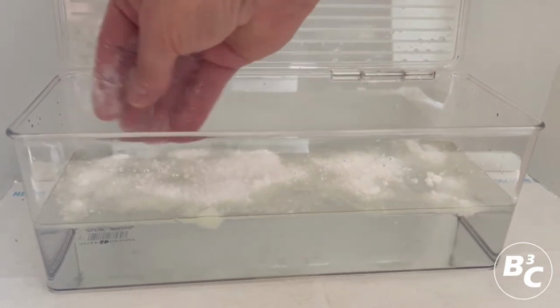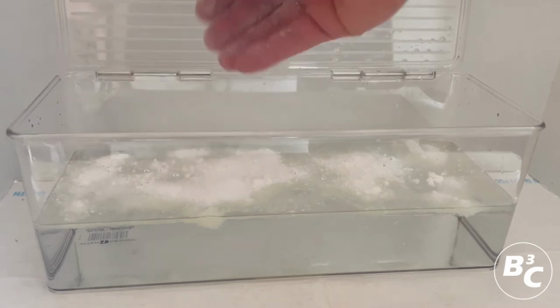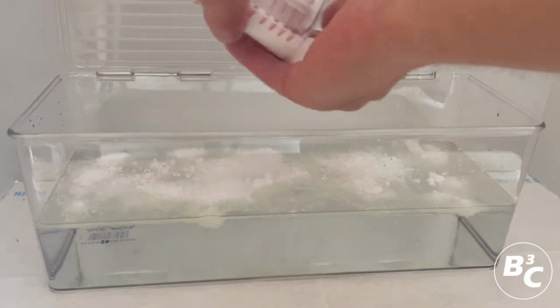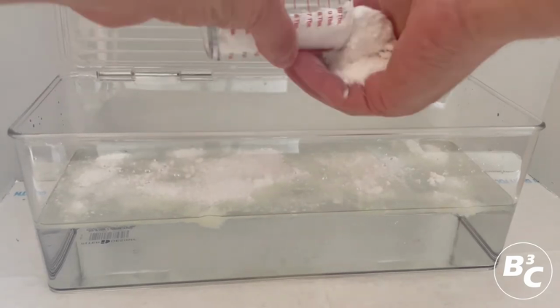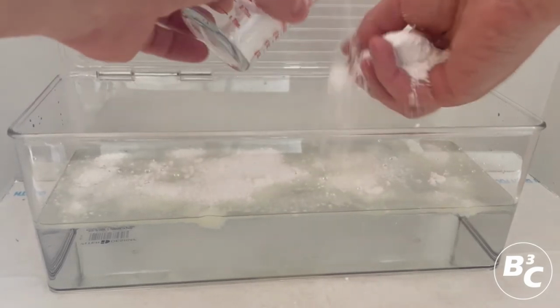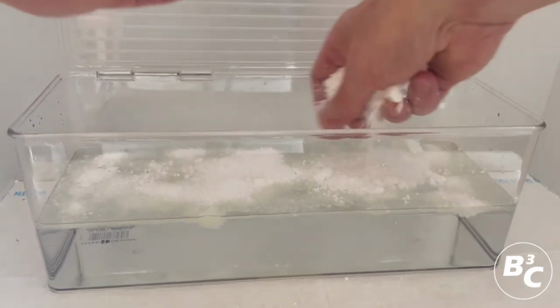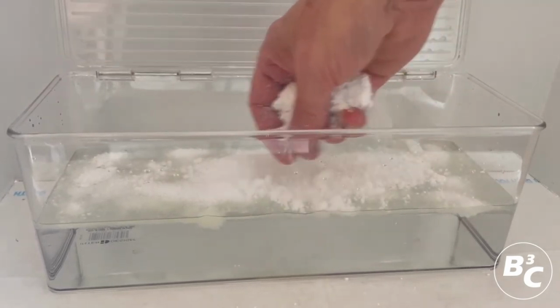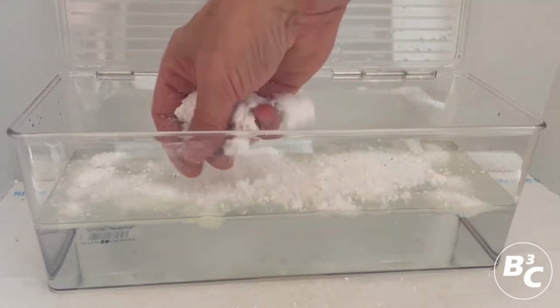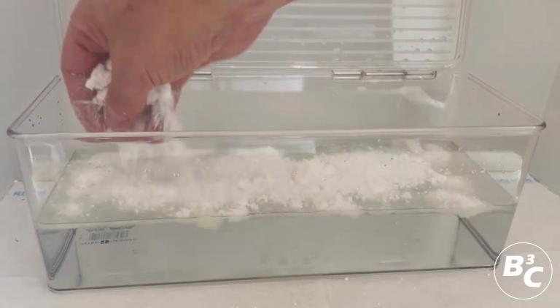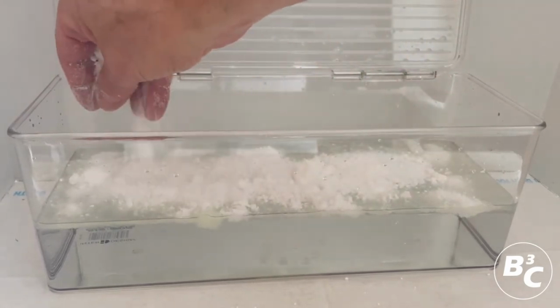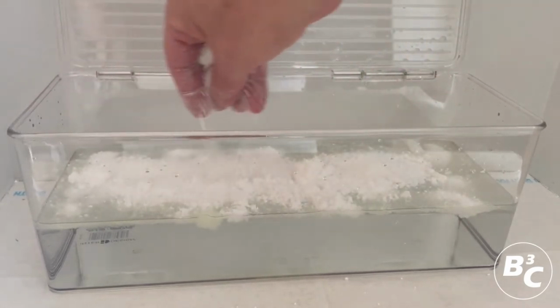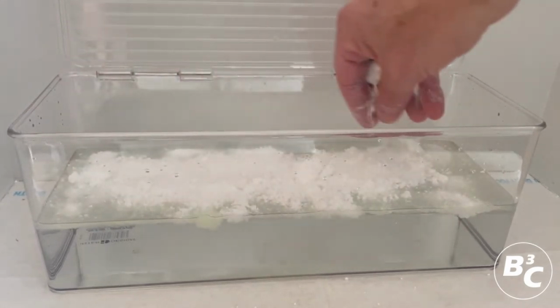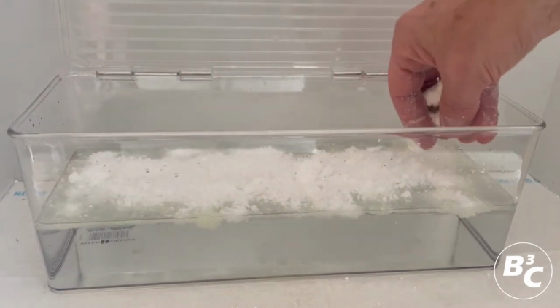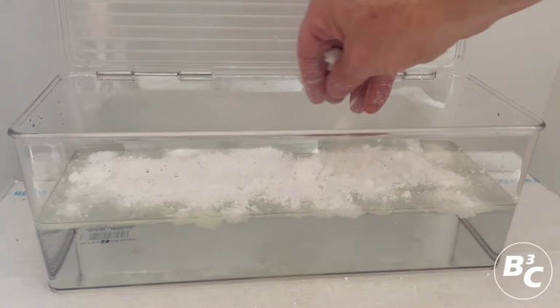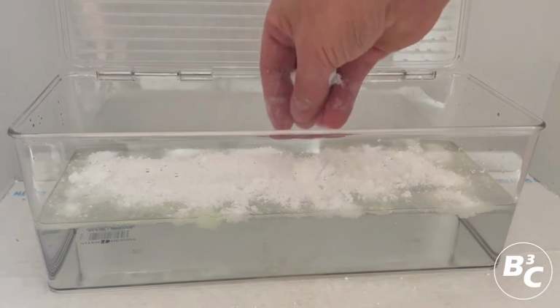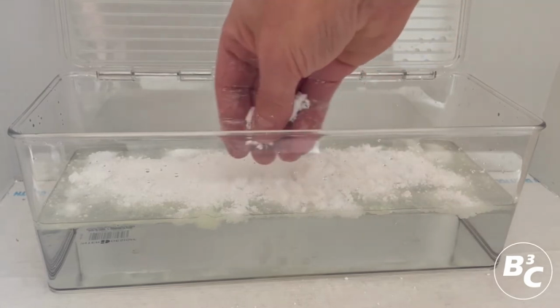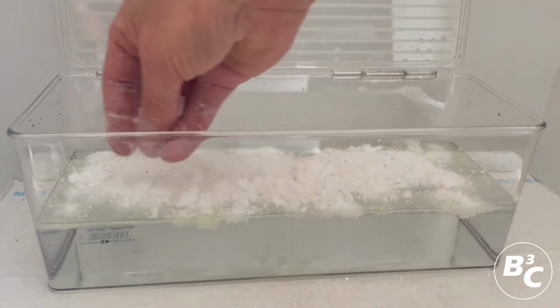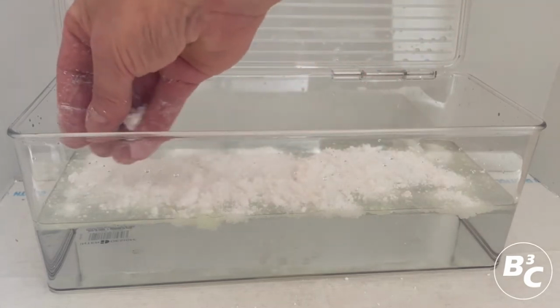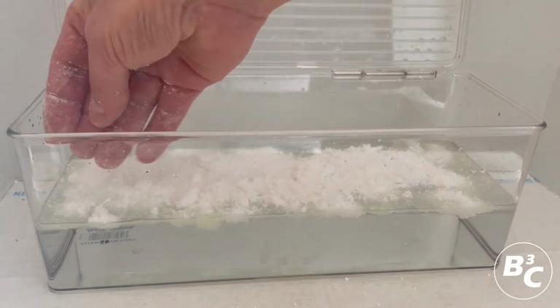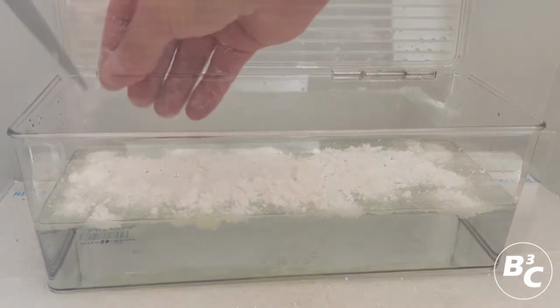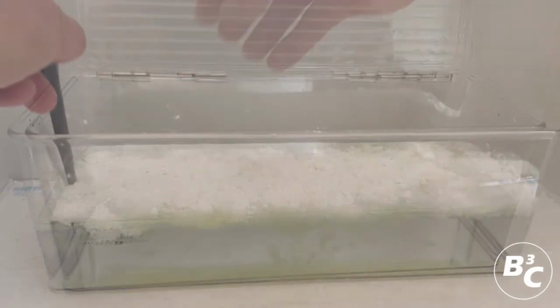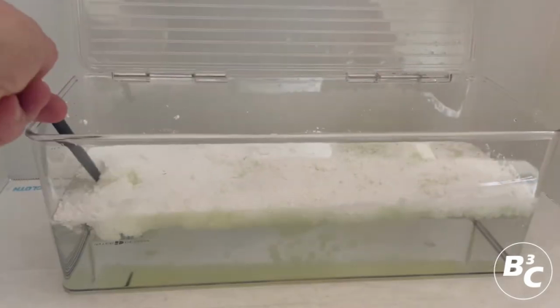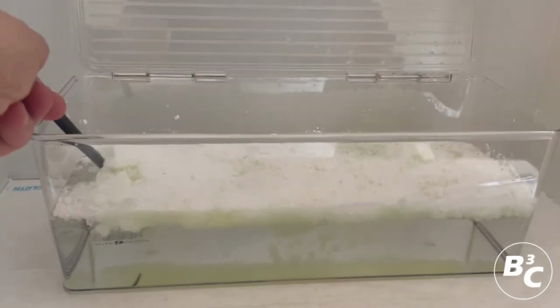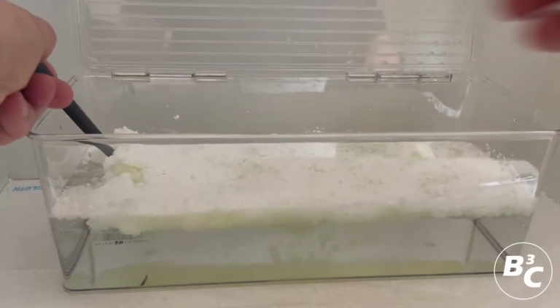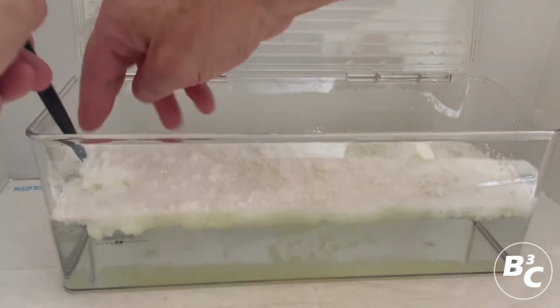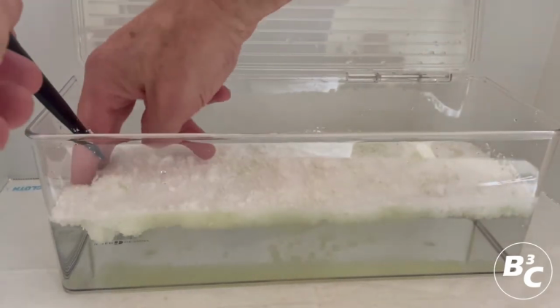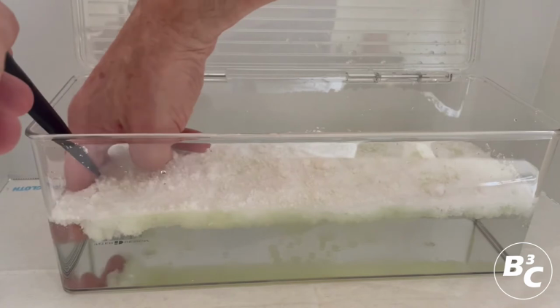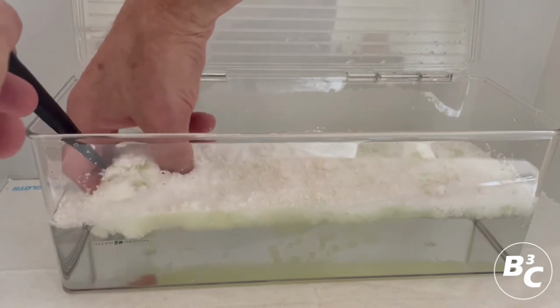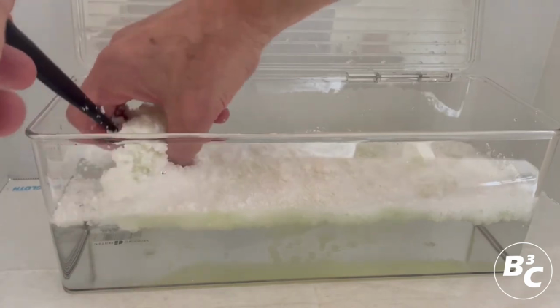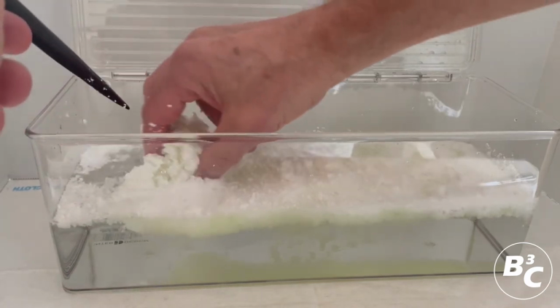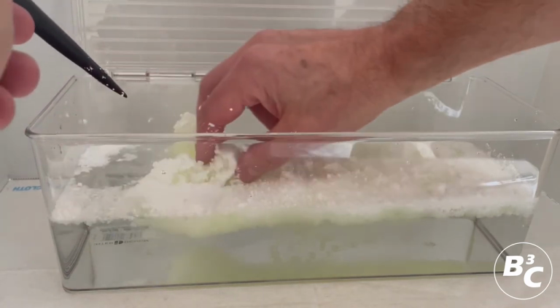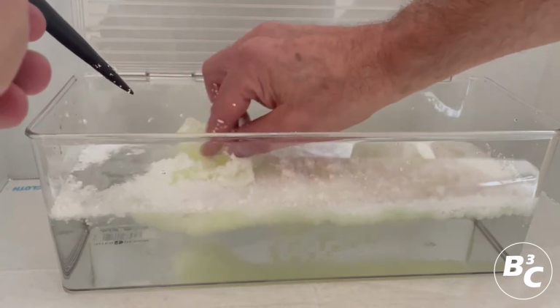The diesel fuel is converted into a solid matrix. Oil Lock immobilizes spills in water or on land by converting liquid petroleum or hydrocarbons, like fuel, into a solid matrix. Once absorbed,